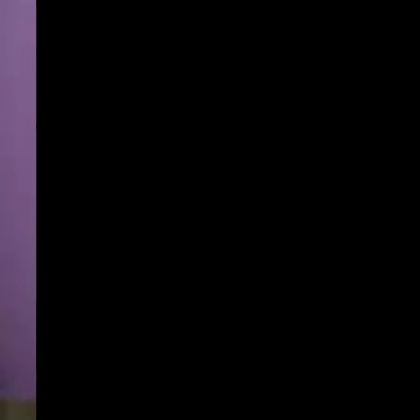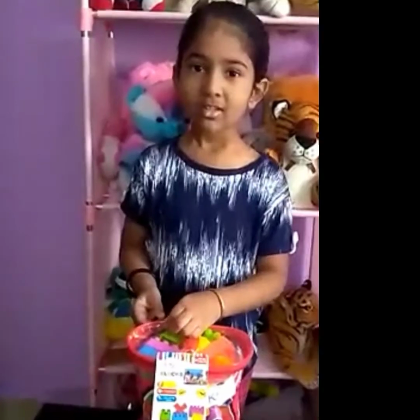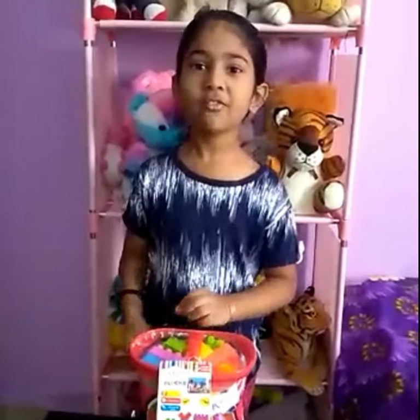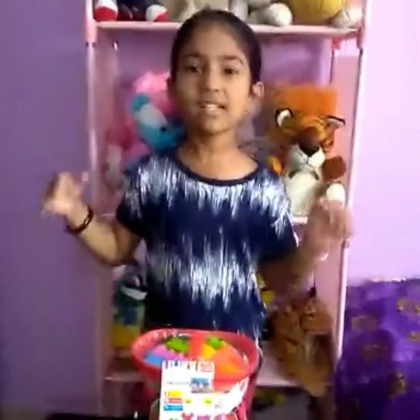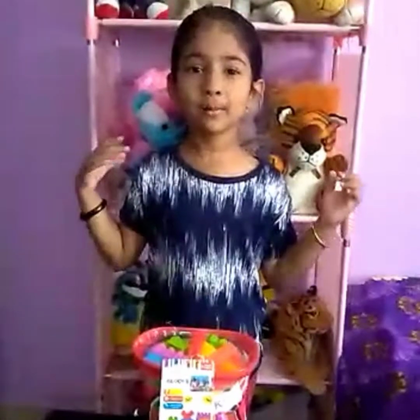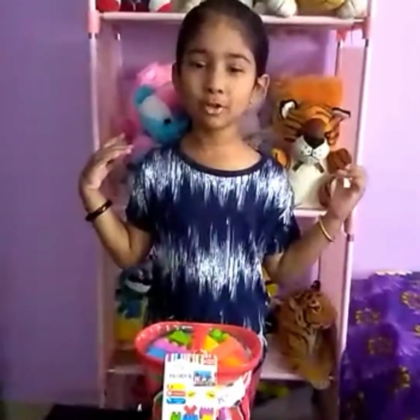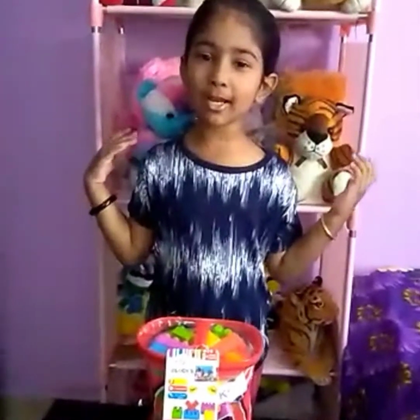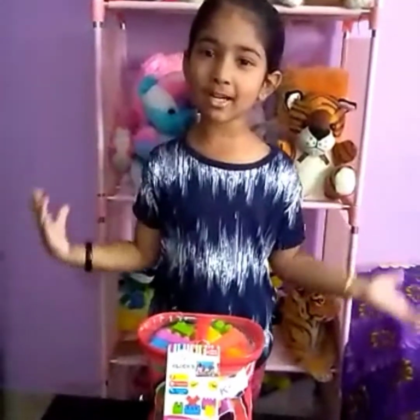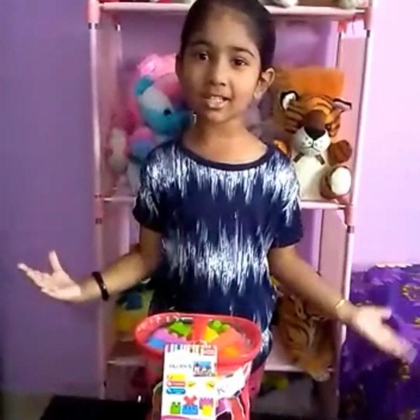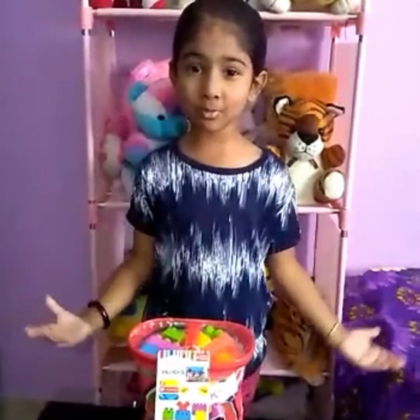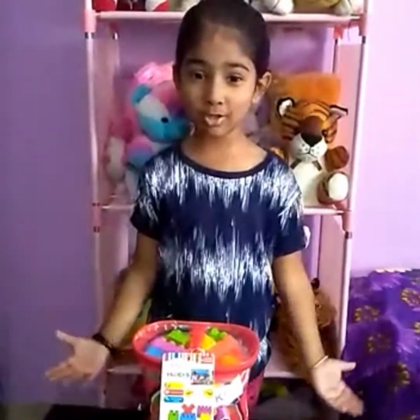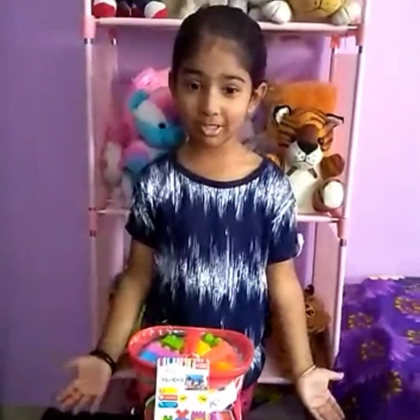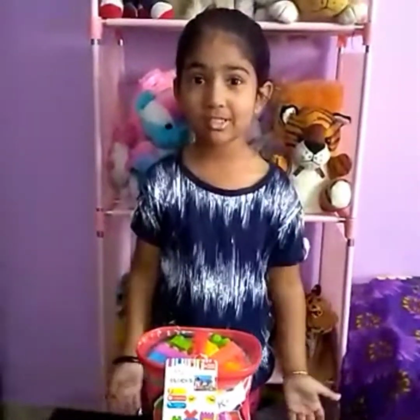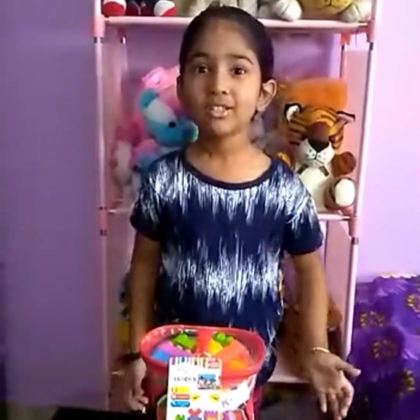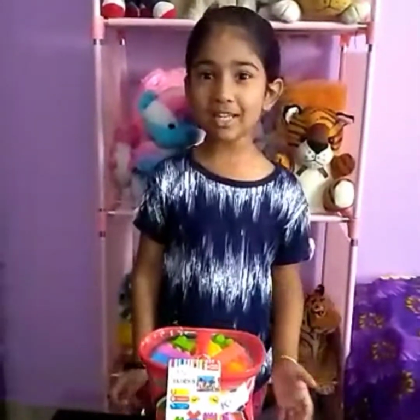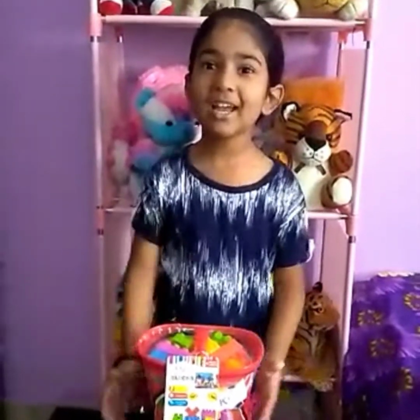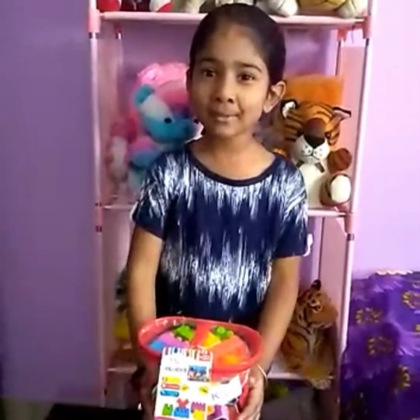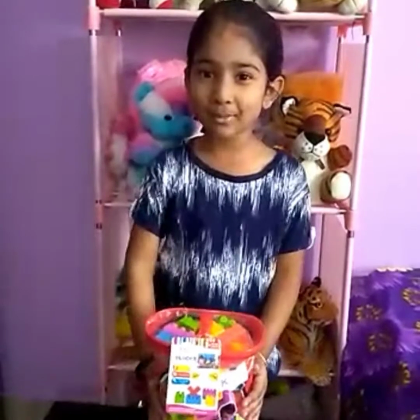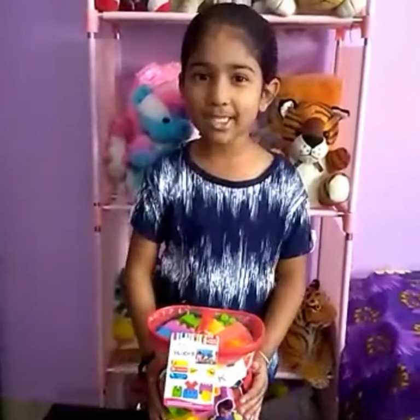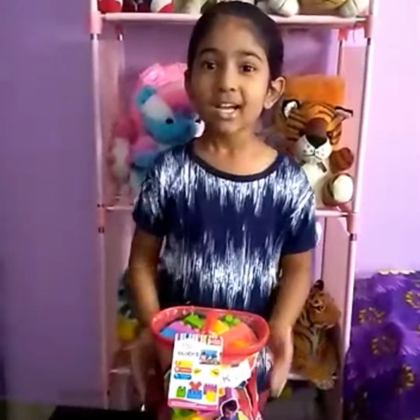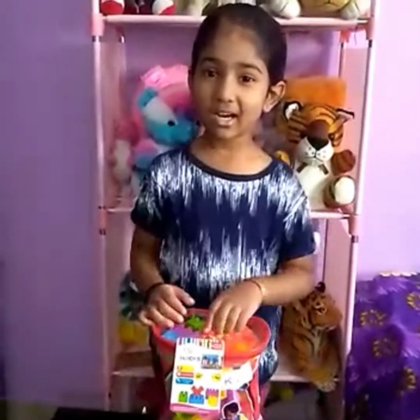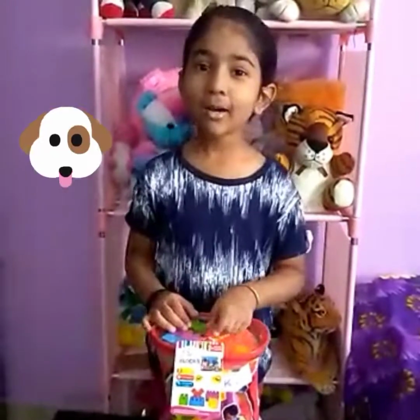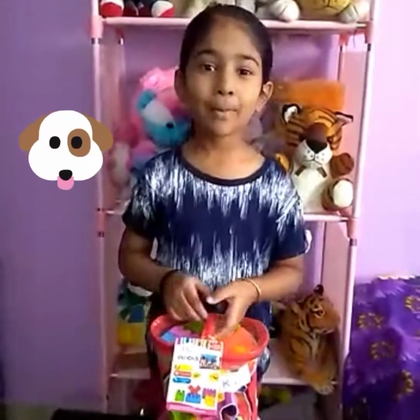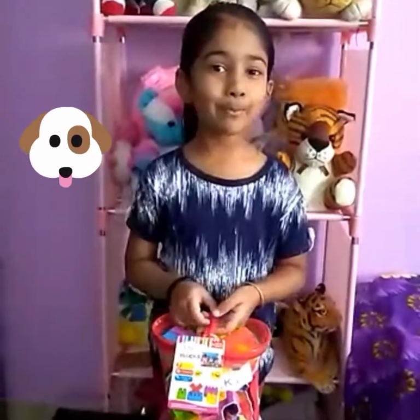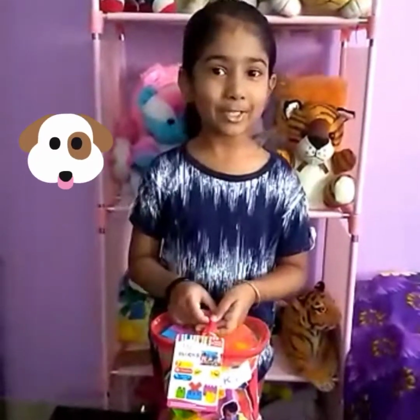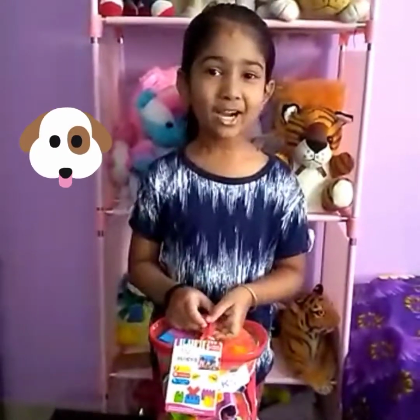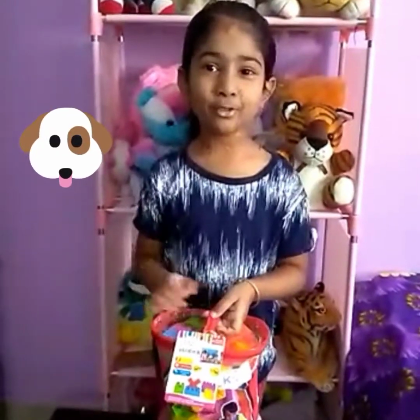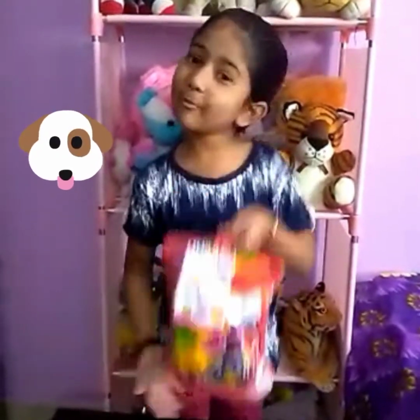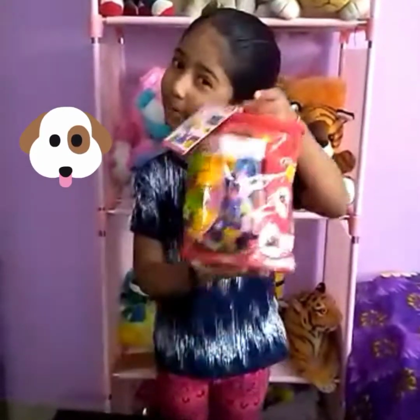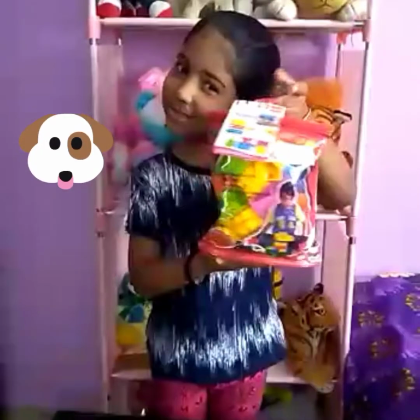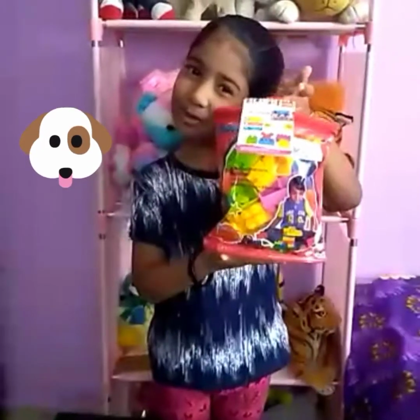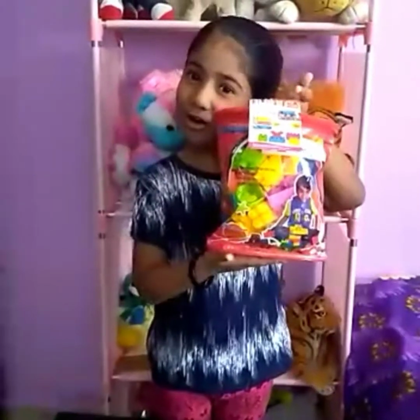Welcome to Aera's World. Today I'm gonna make a puppy out of building blocks.